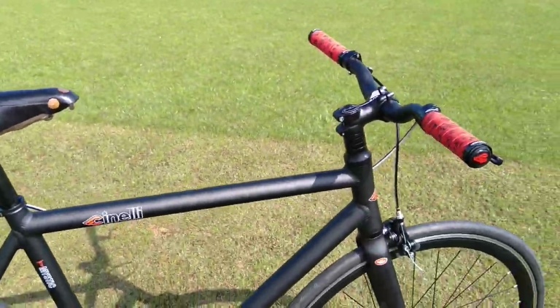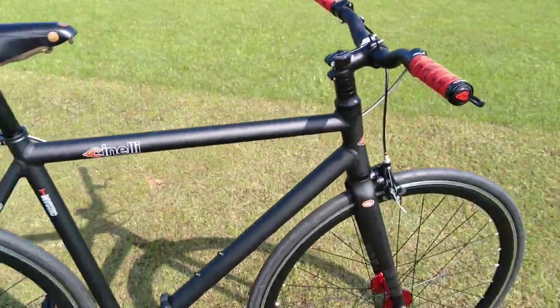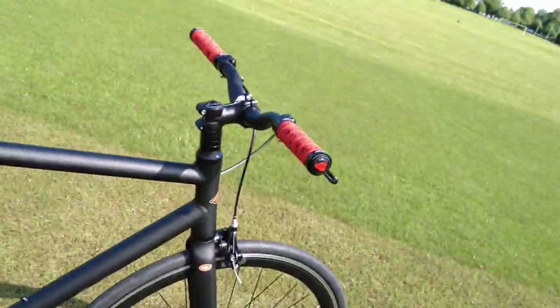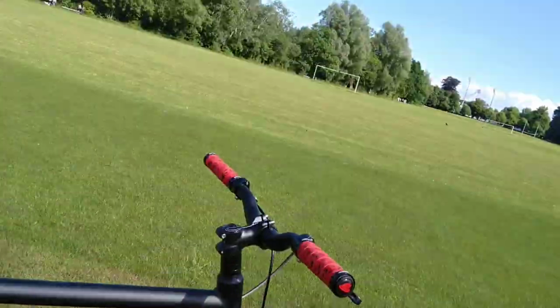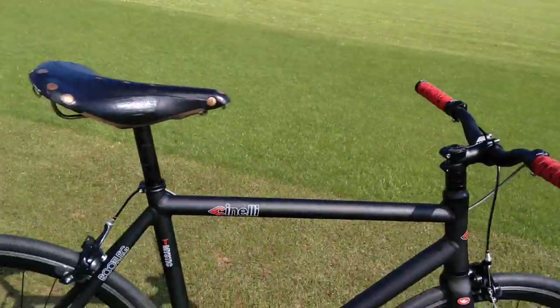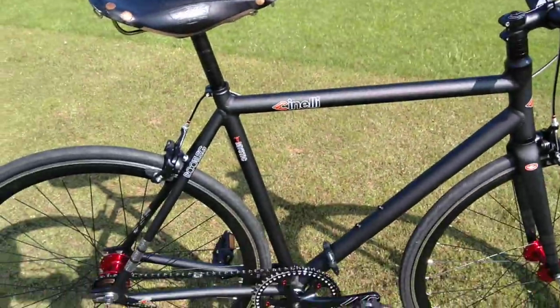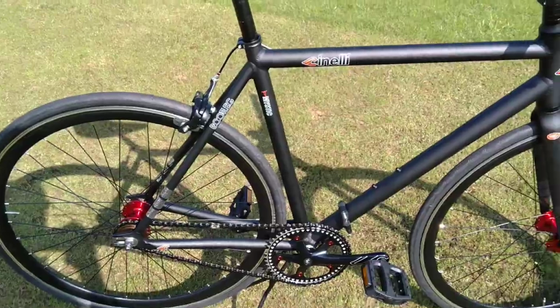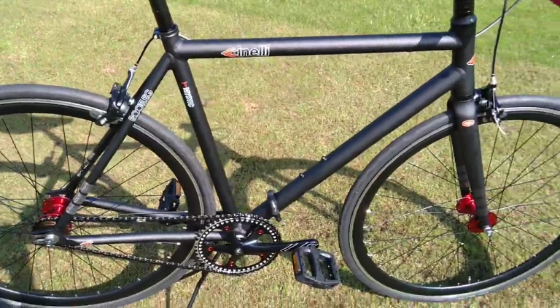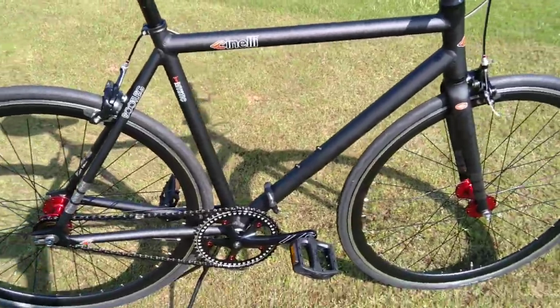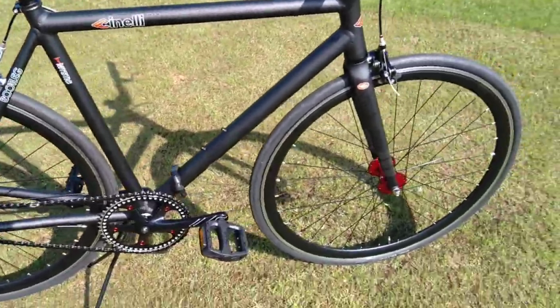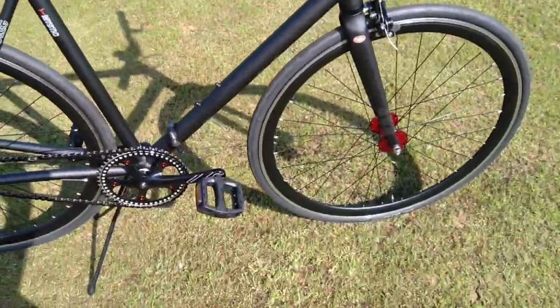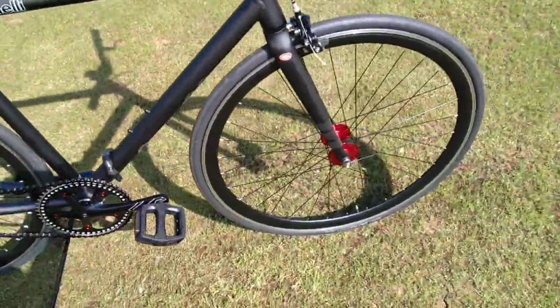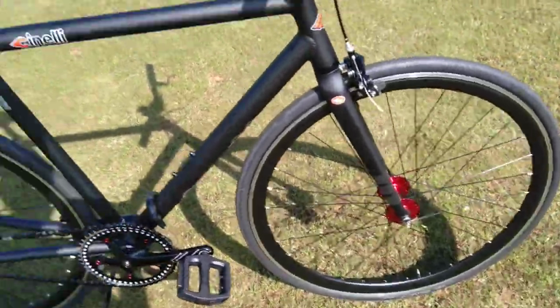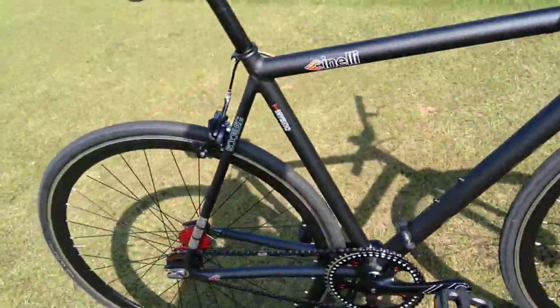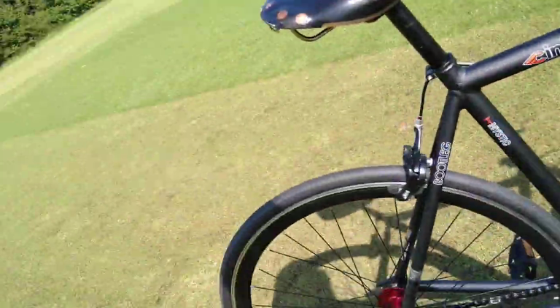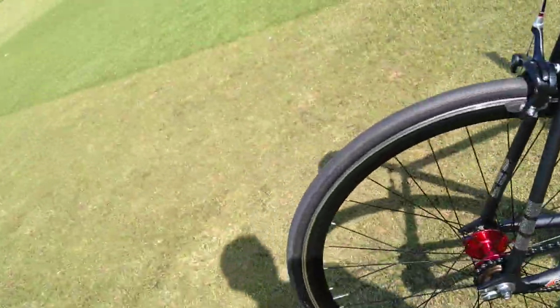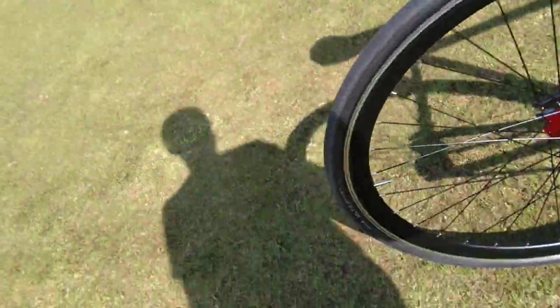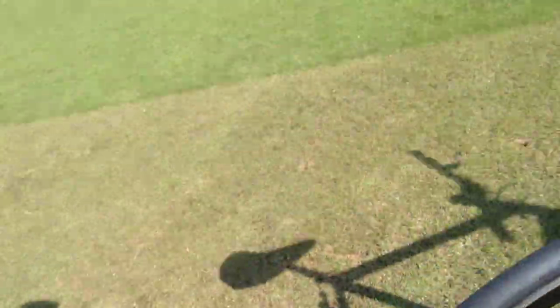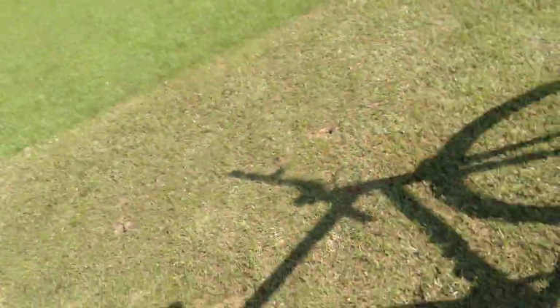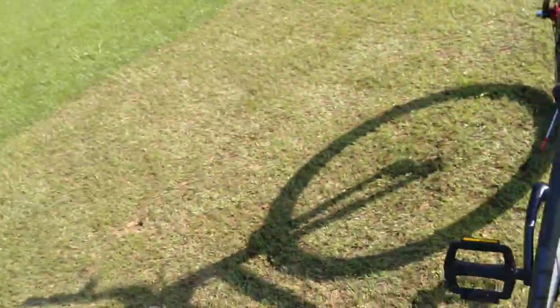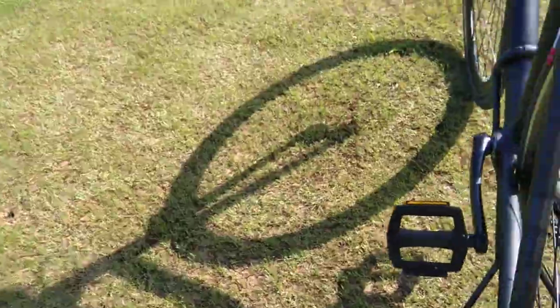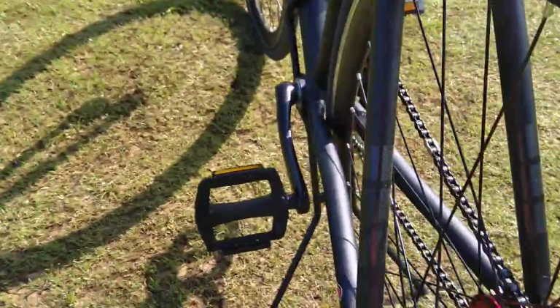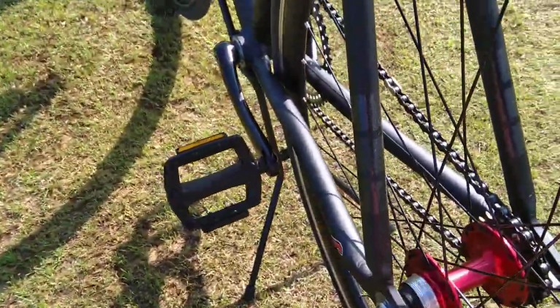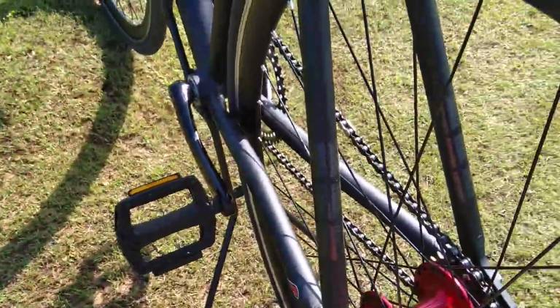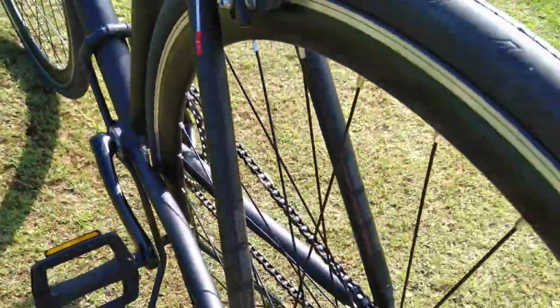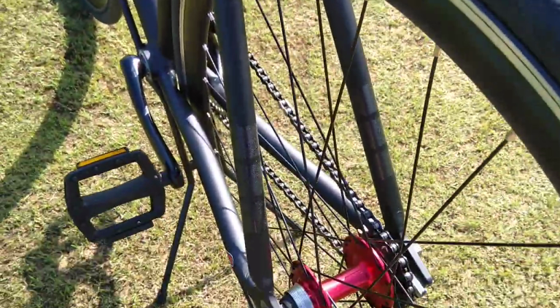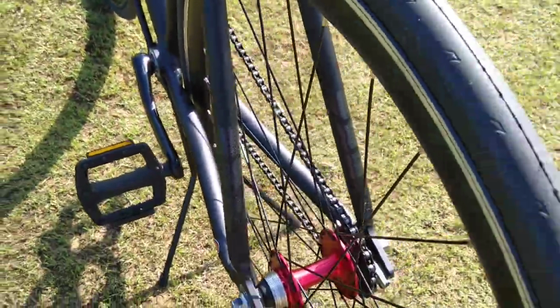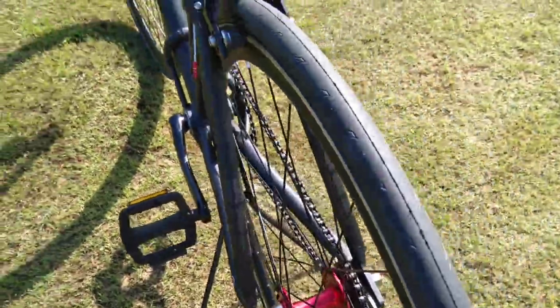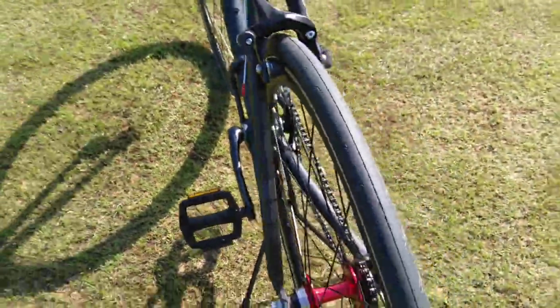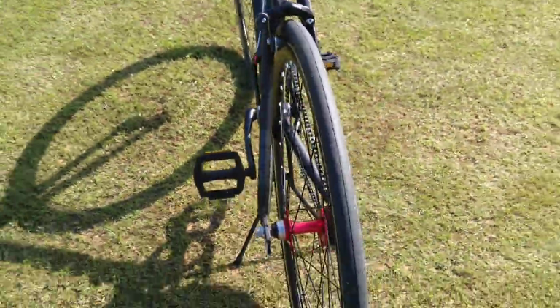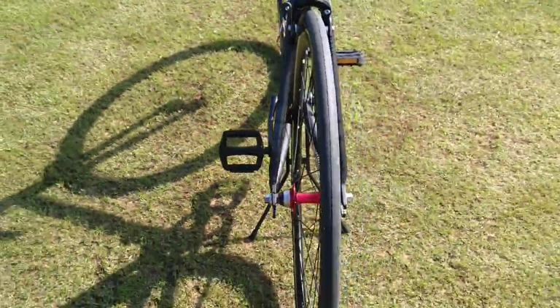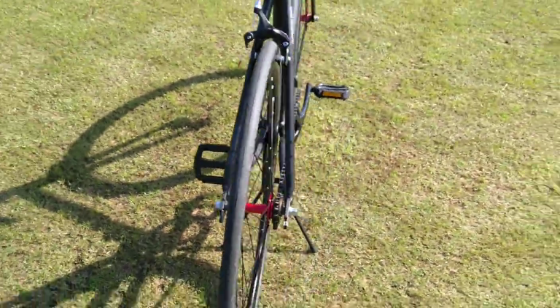It's upright, good for city riding. It's currently on the freewheel side — it comes with a flip-flop hub and I haven't put the fixed cog on yet, so this is the first time I've ridden it.